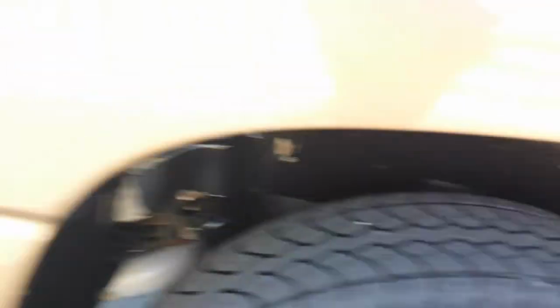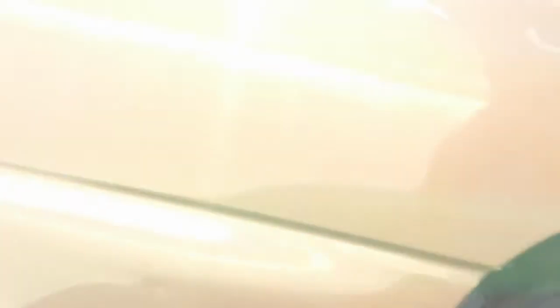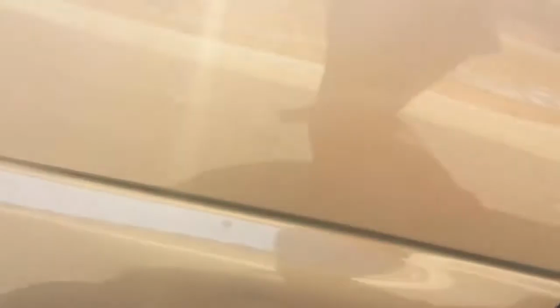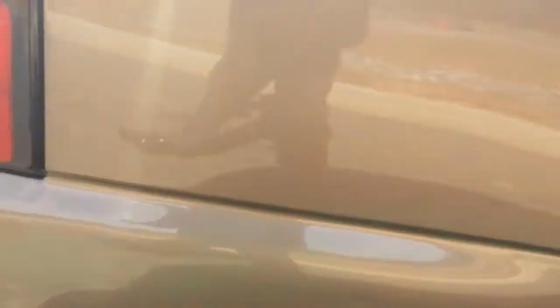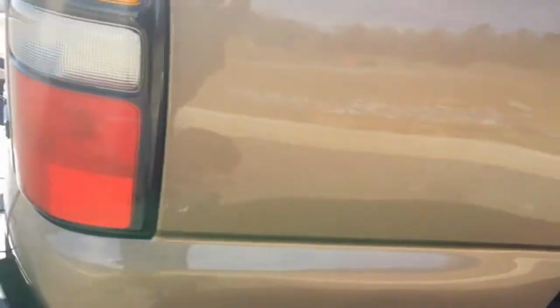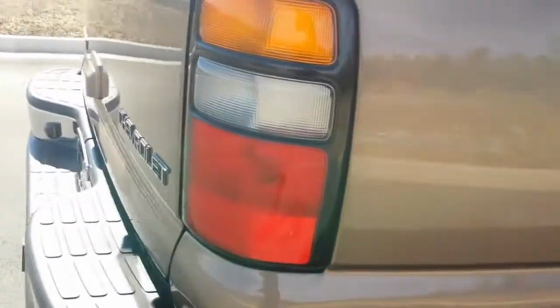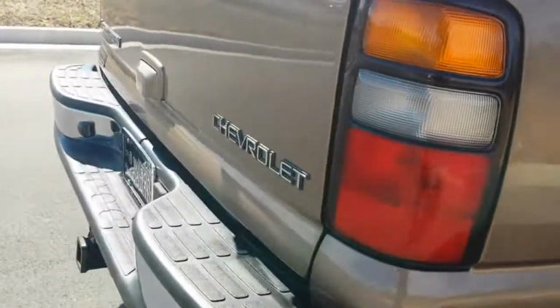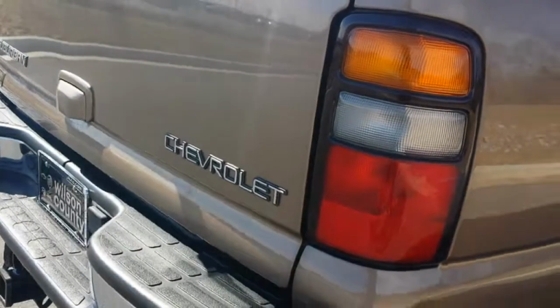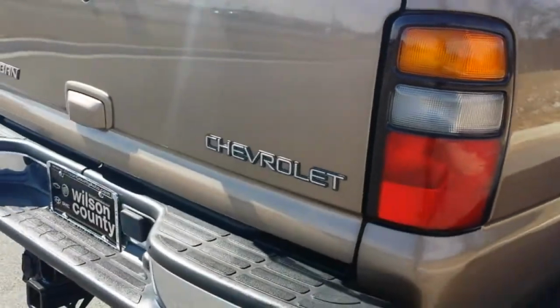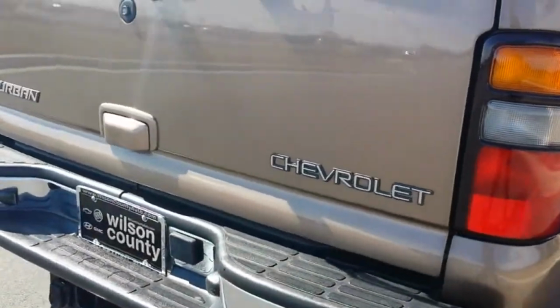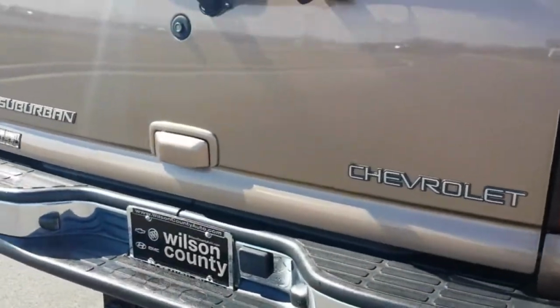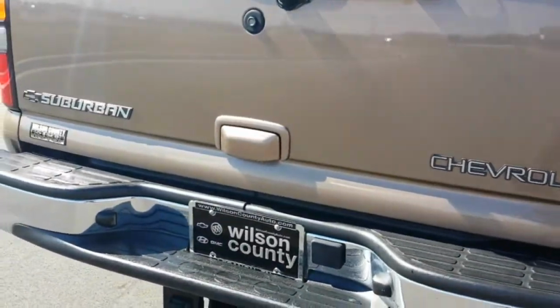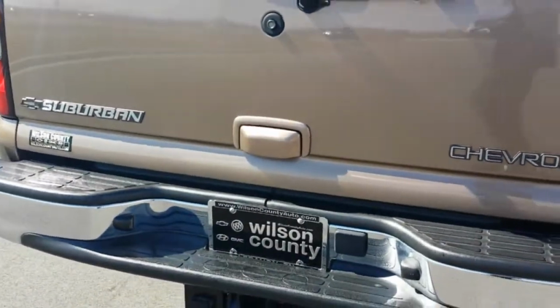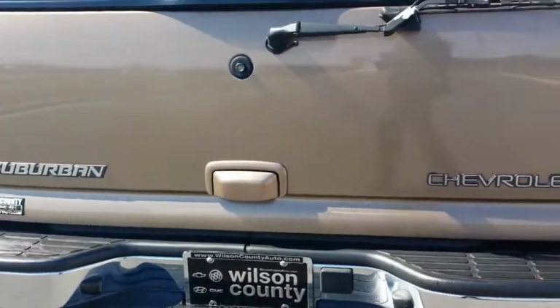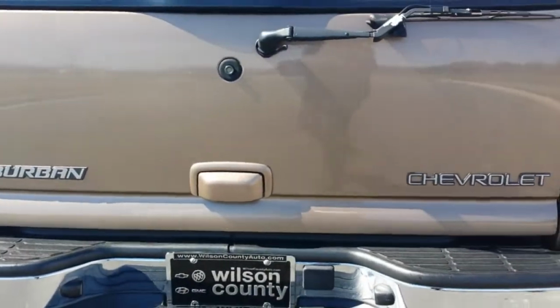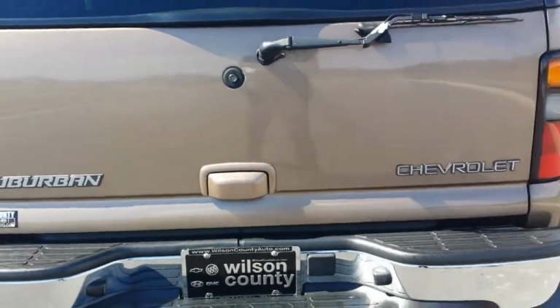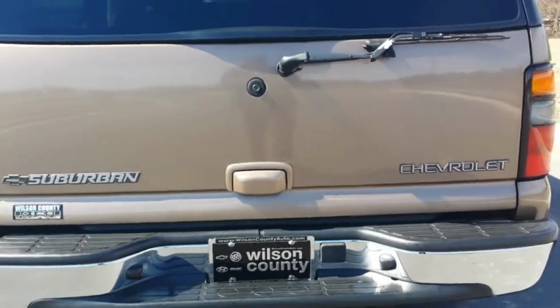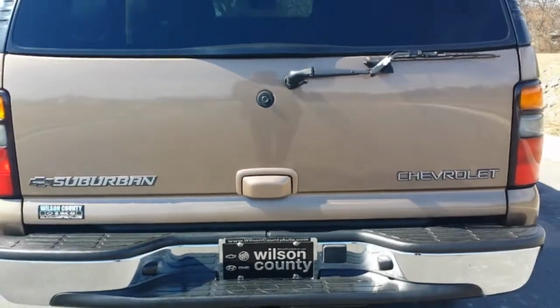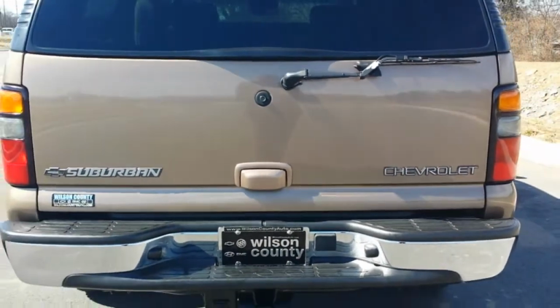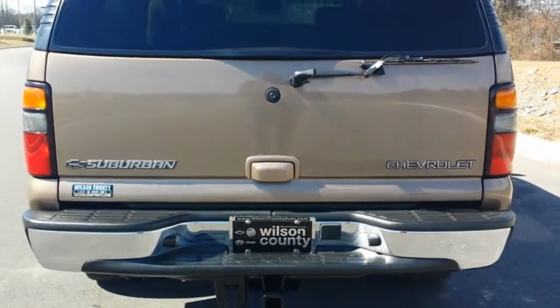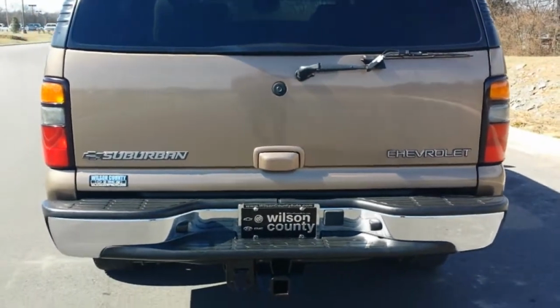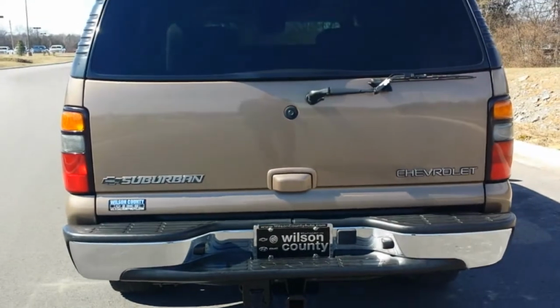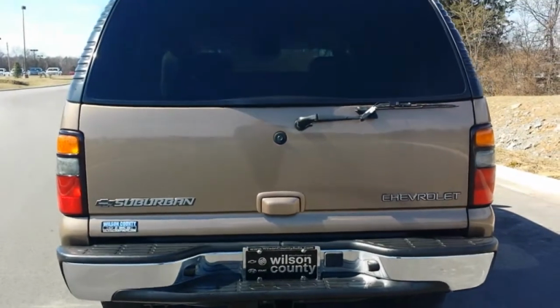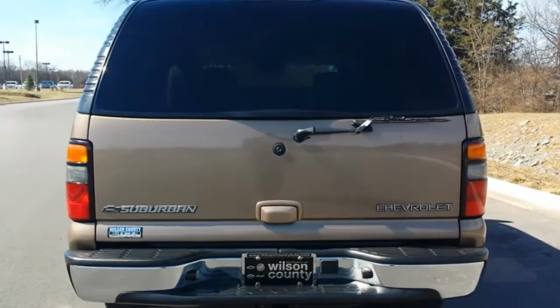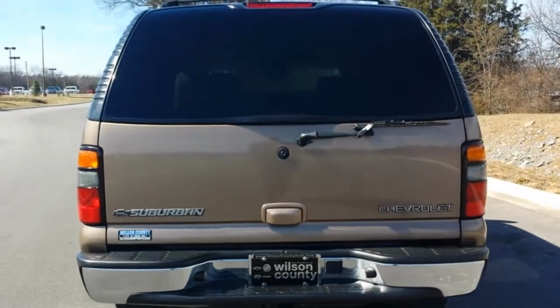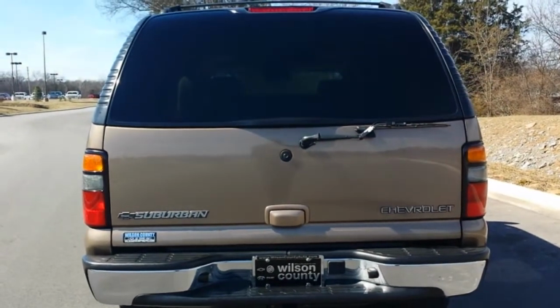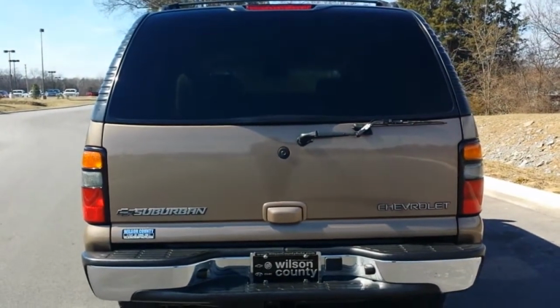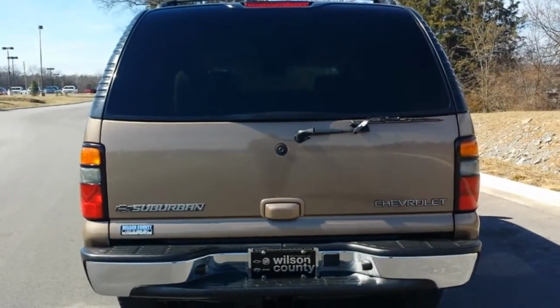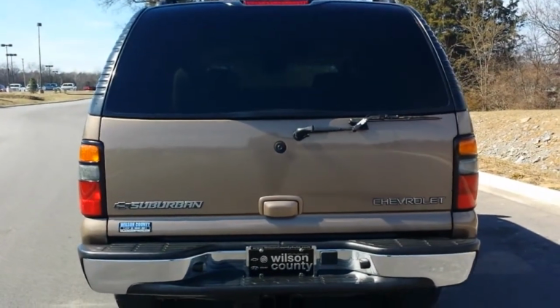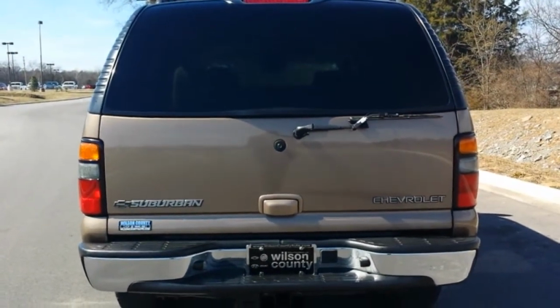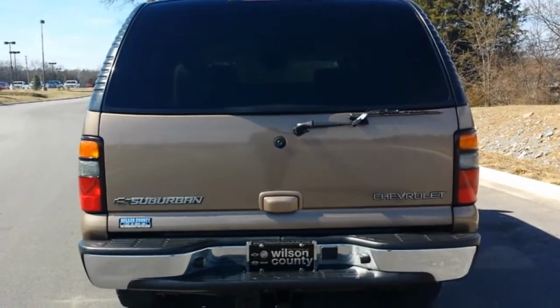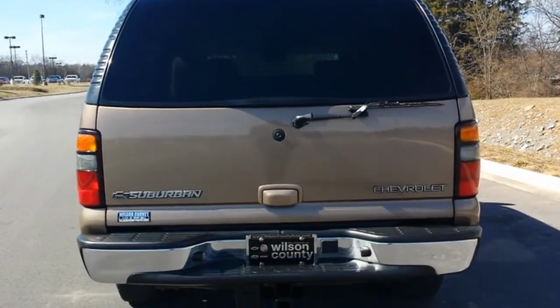If you'd like to see pictures or a copy of the Carfax, you can check out our website at WilsonCountyMotors.com — 2004 Chevrolet Suburban with all-wheel drive and the AutoTrack transfer case.